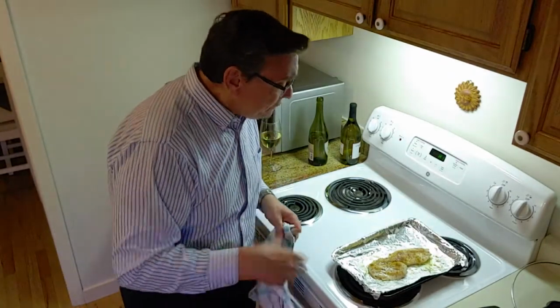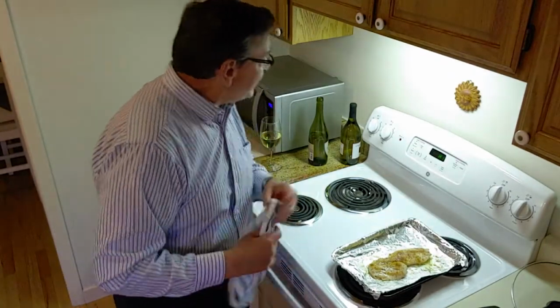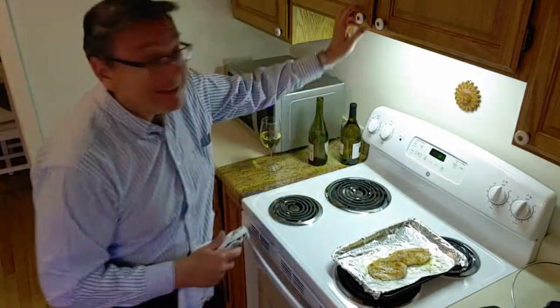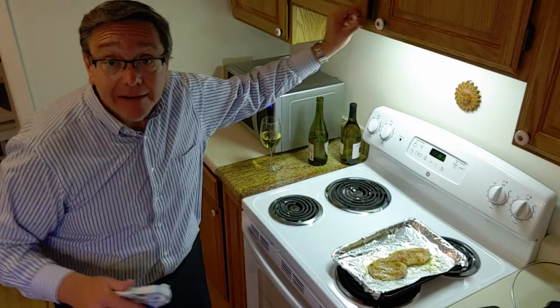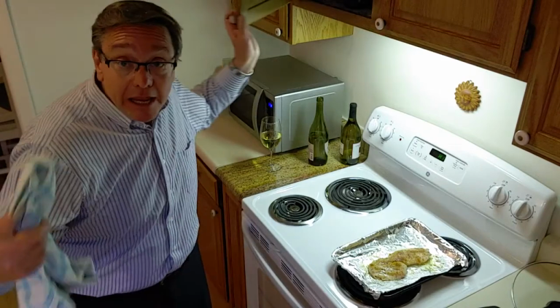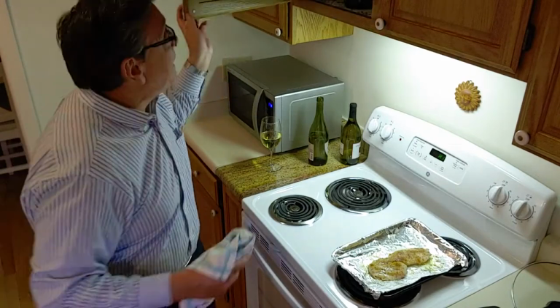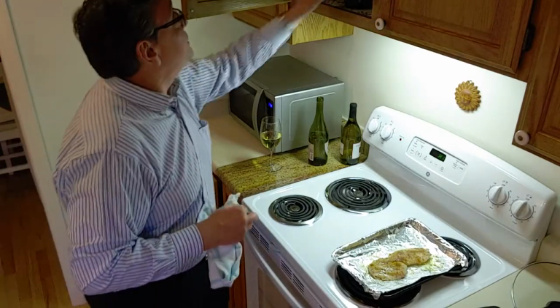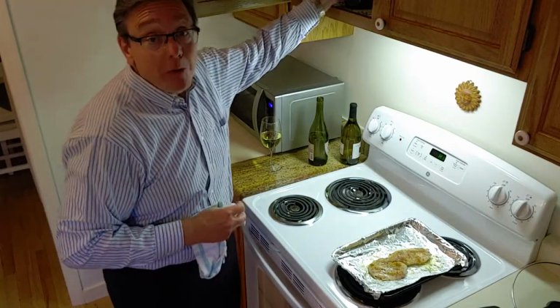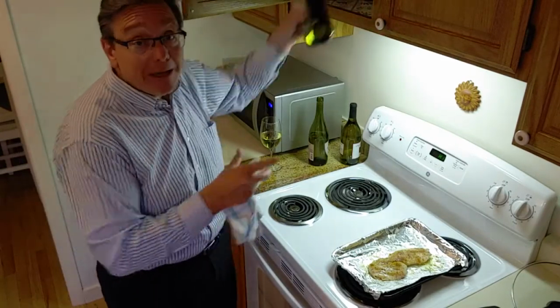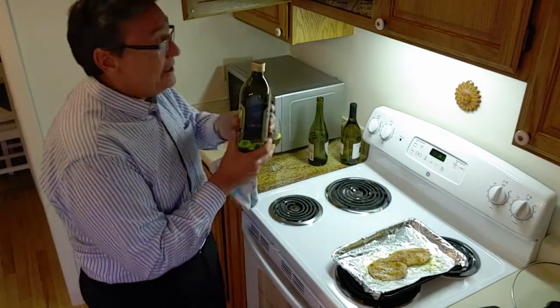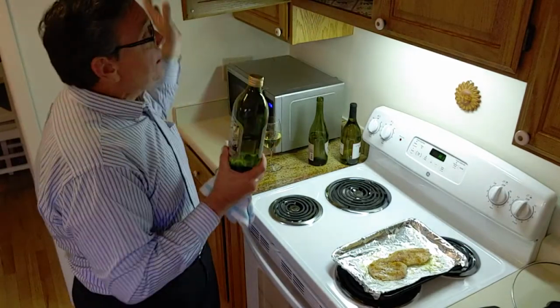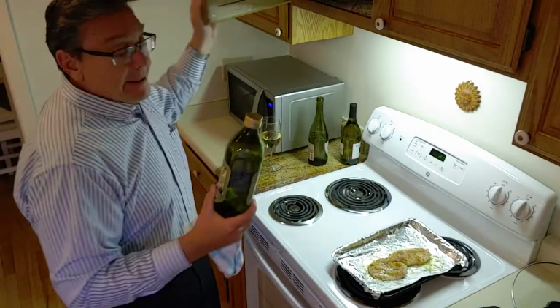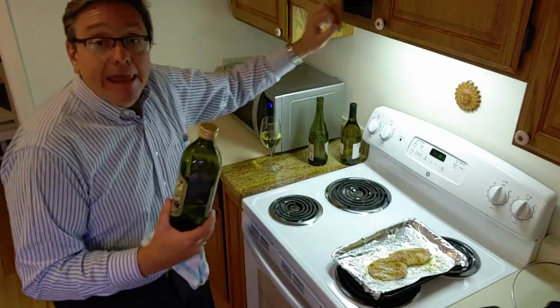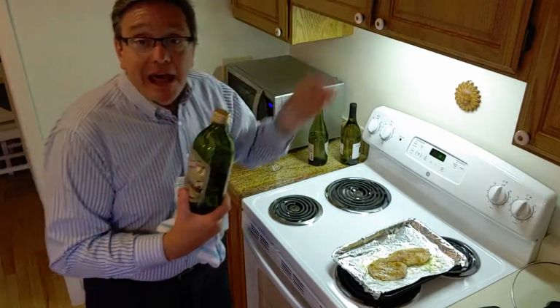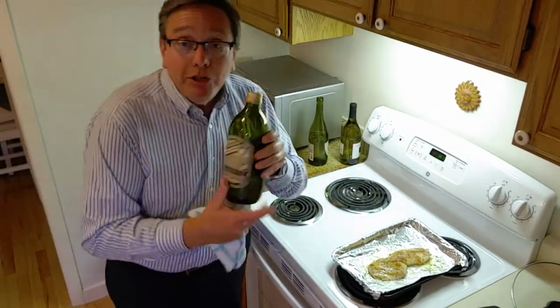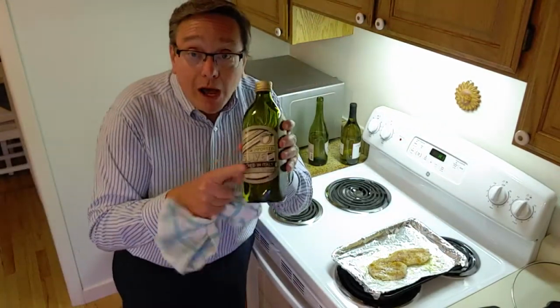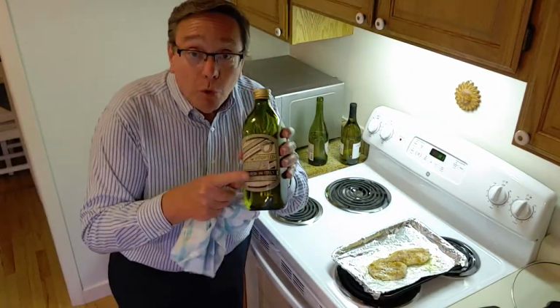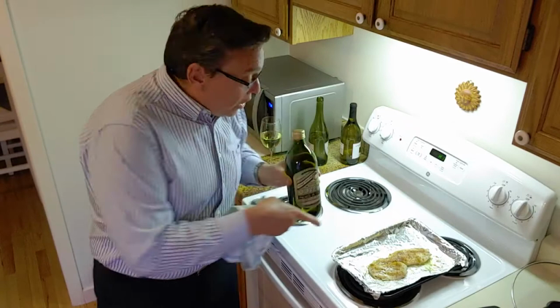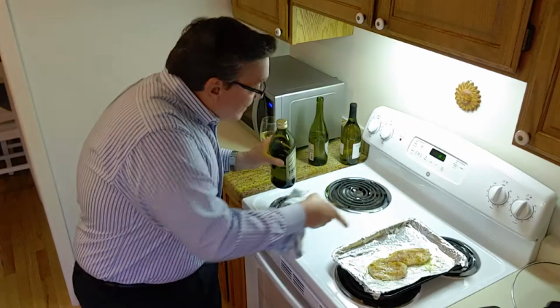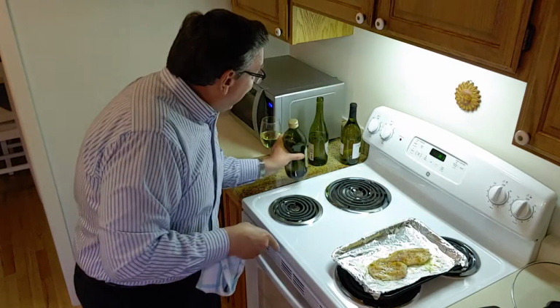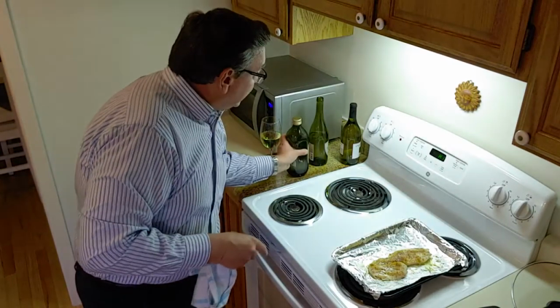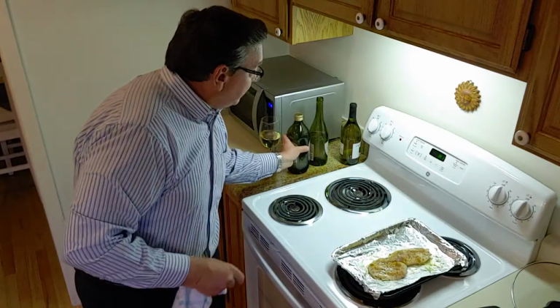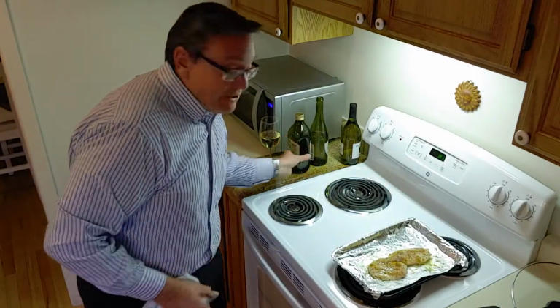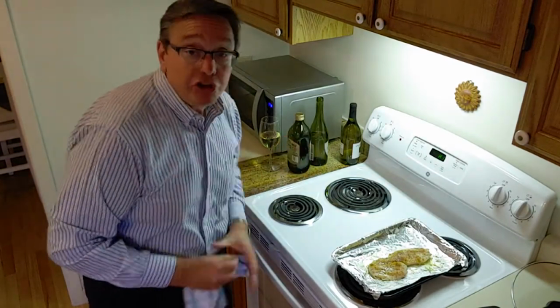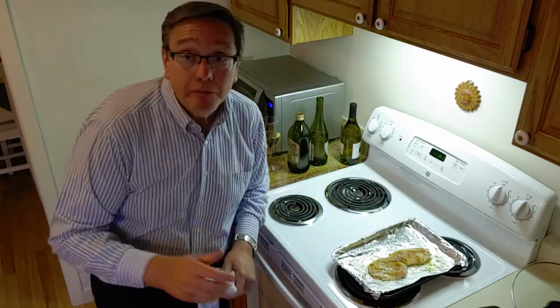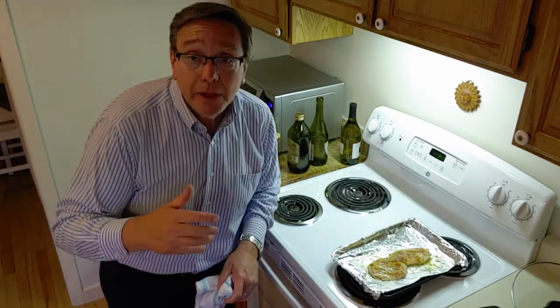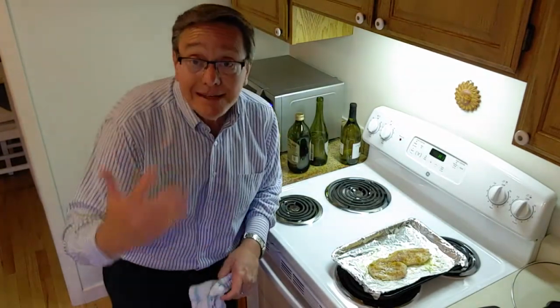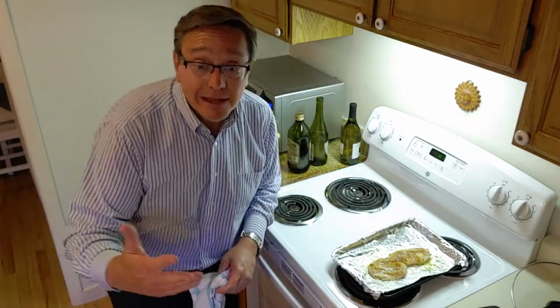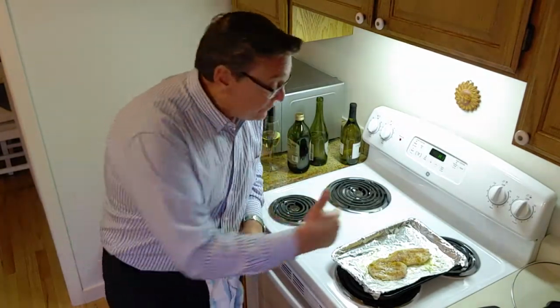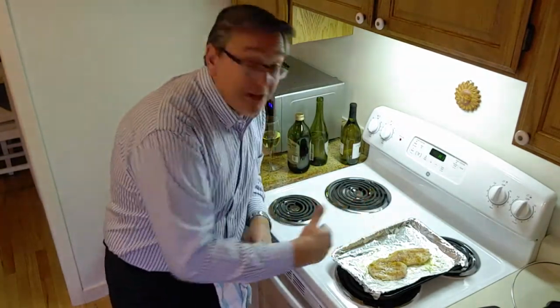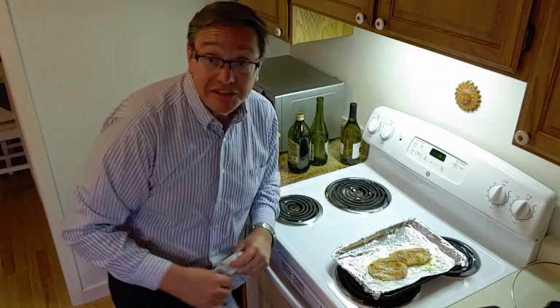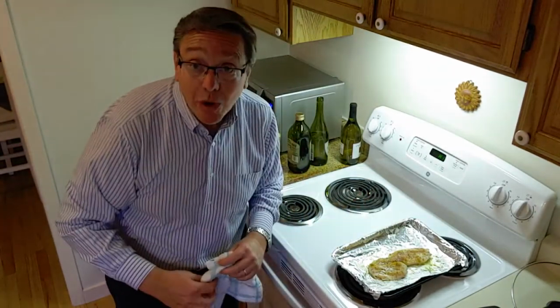The first thing I did in preparing this - I'm opening up the cabinet here - is I put a little olive oil on my pan and placed the fish on it so the fish doesn't stick.